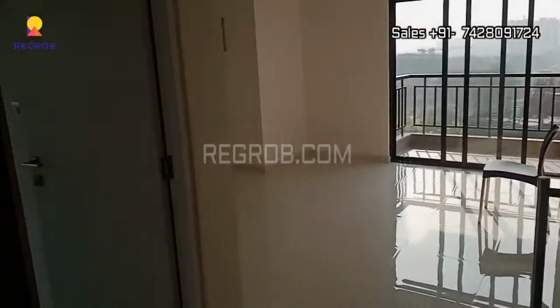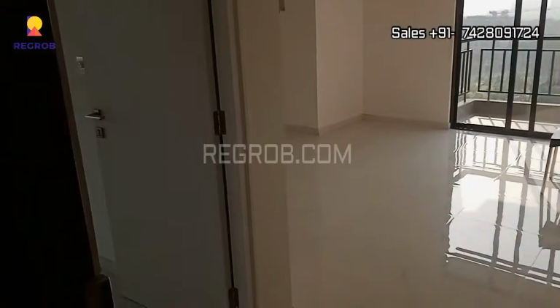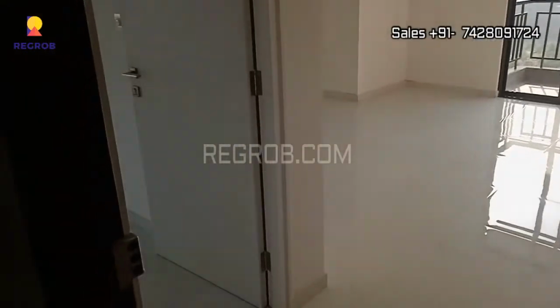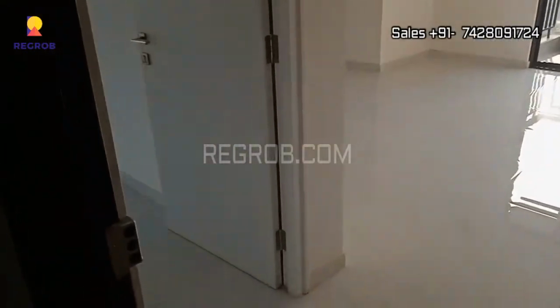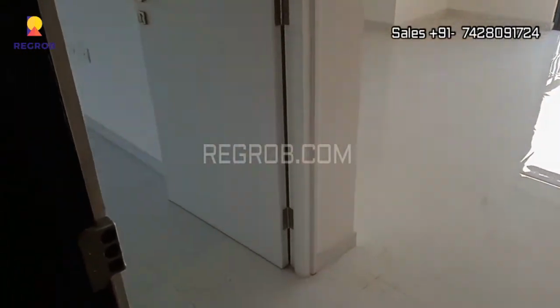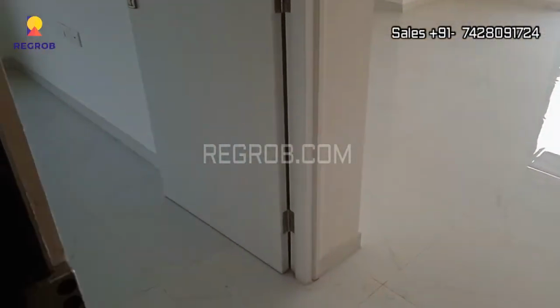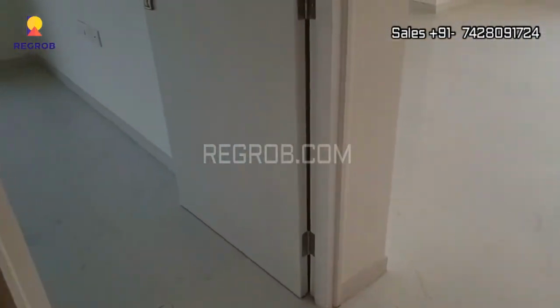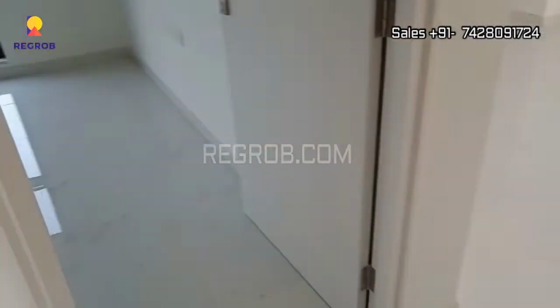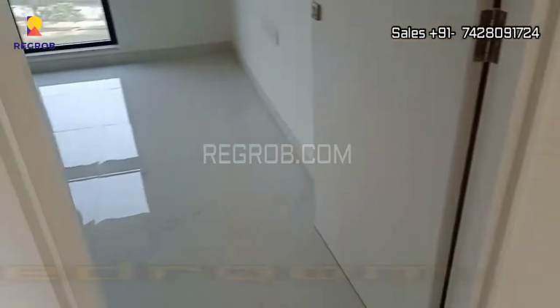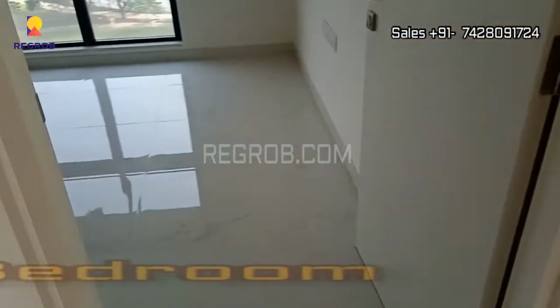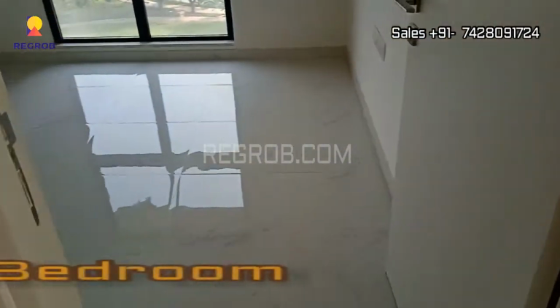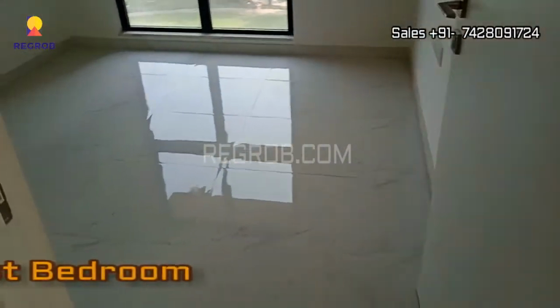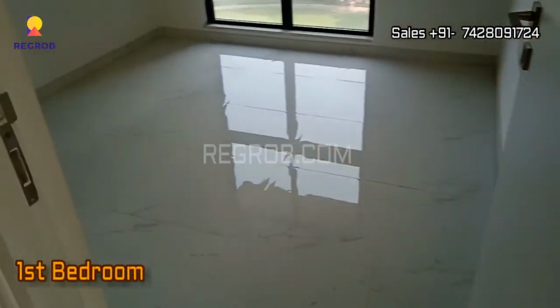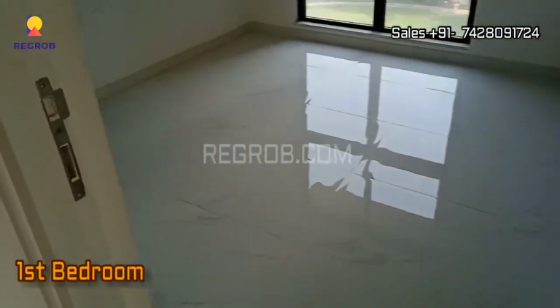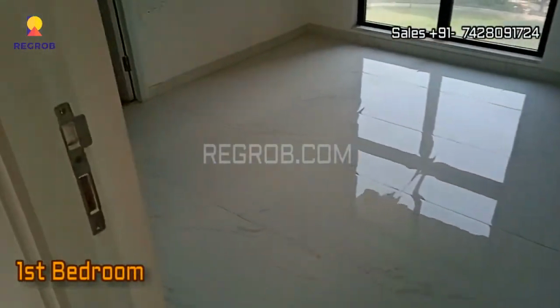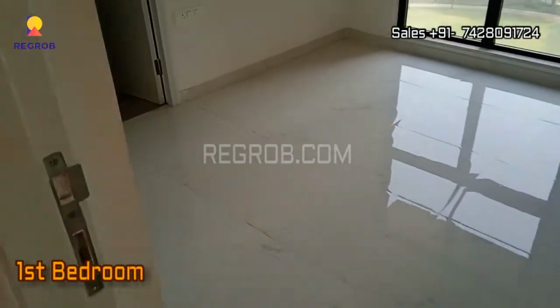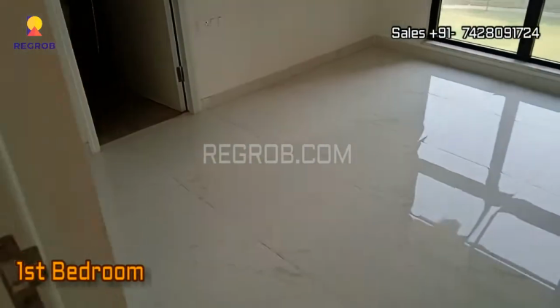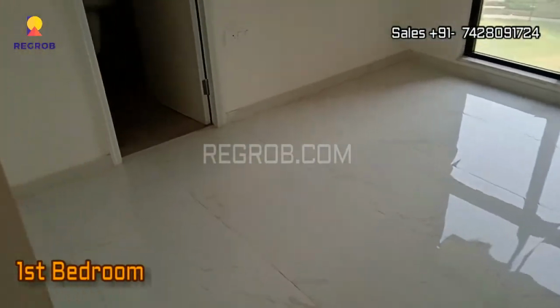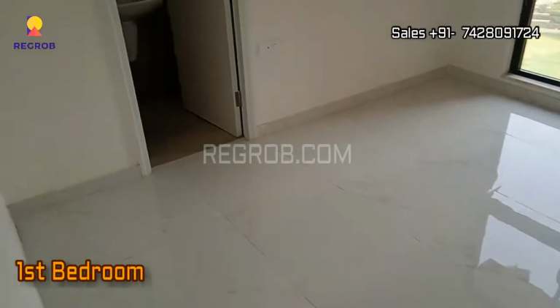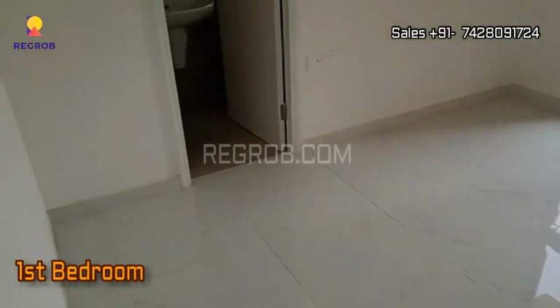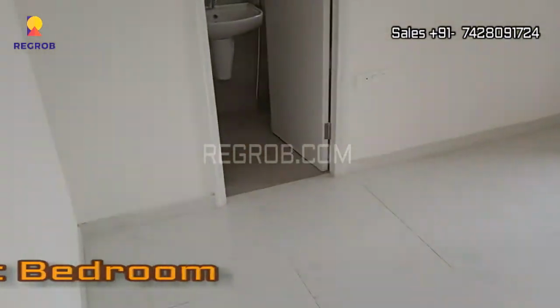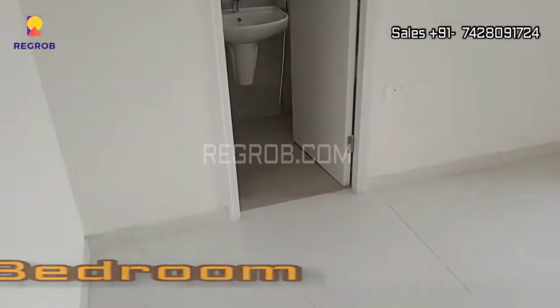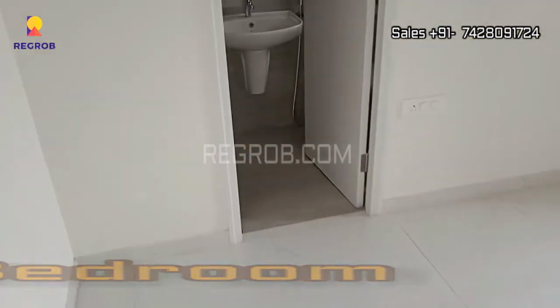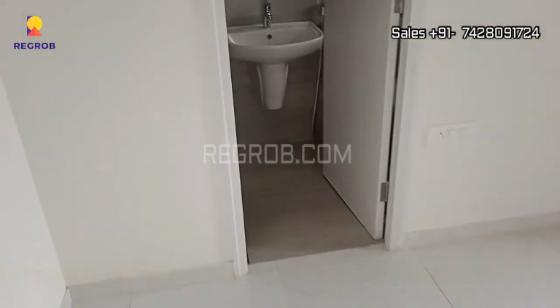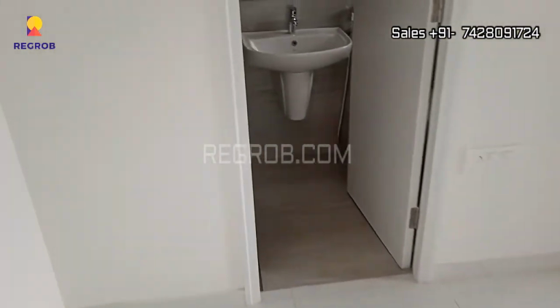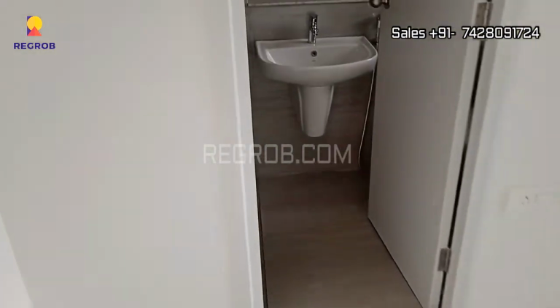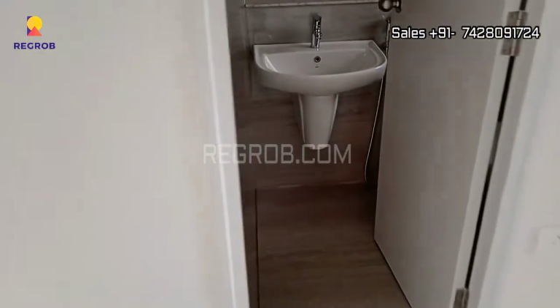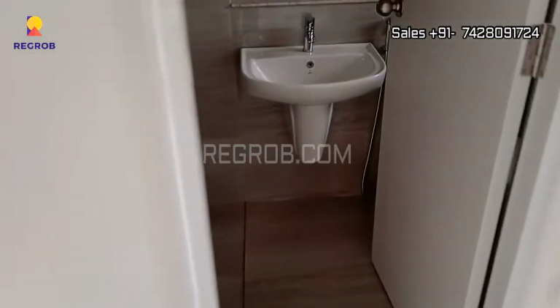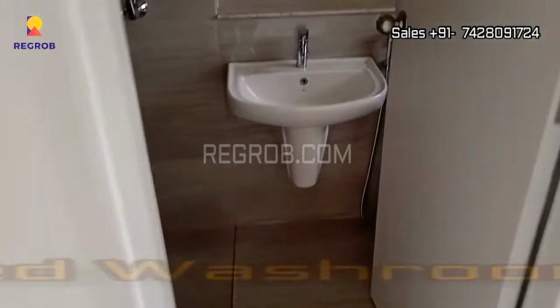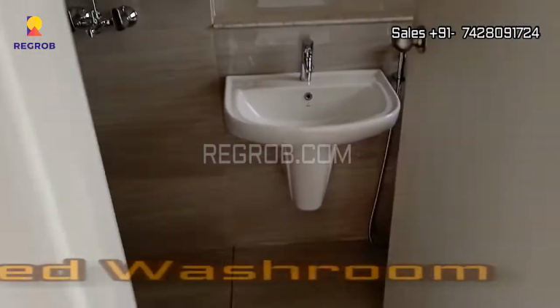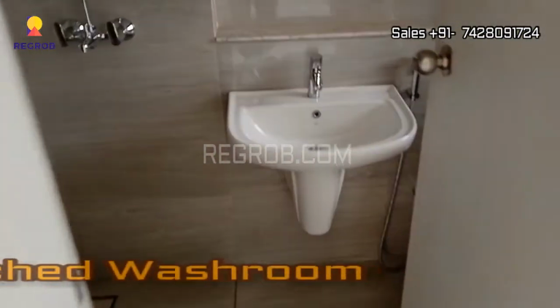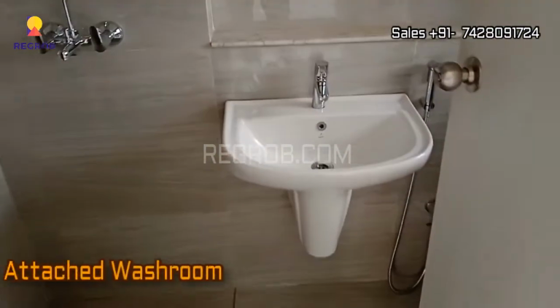Now we are getting inside the flat, and here just next to the entrance we have the first bedroom which comes with an attached washroom.